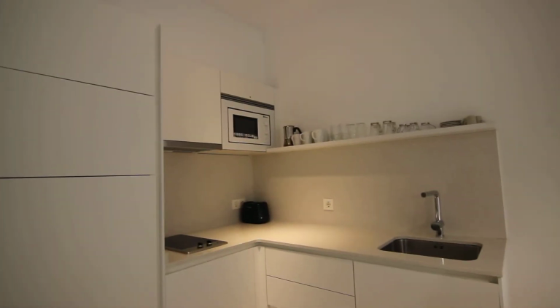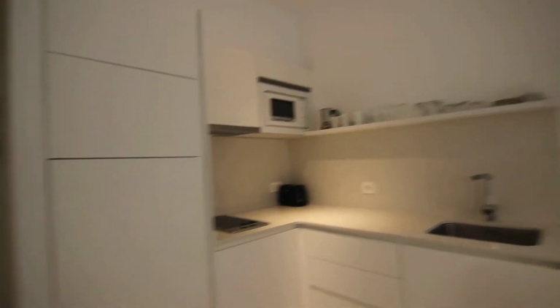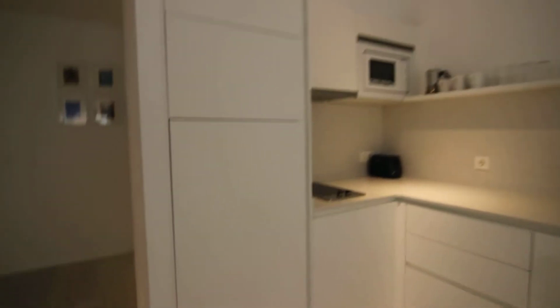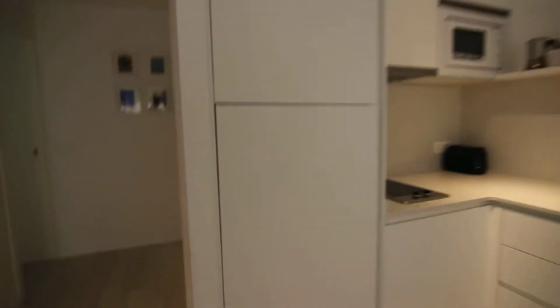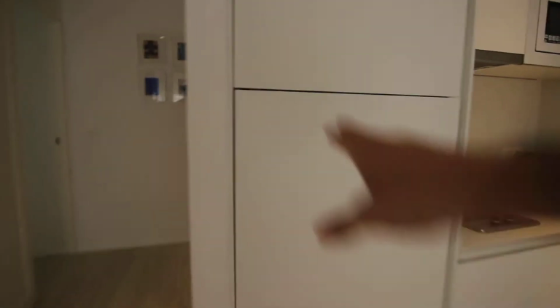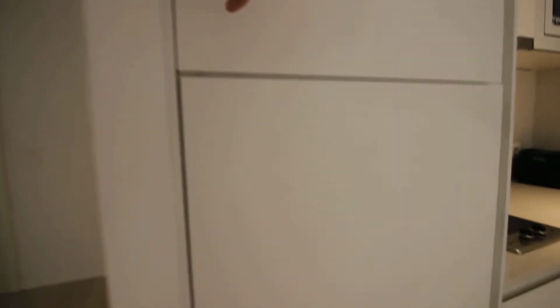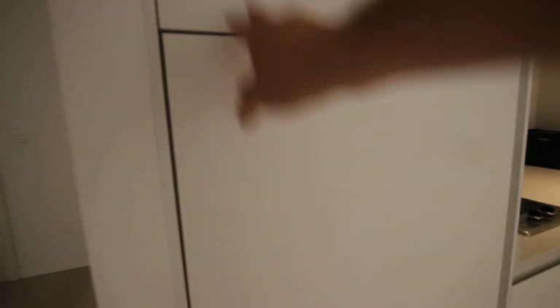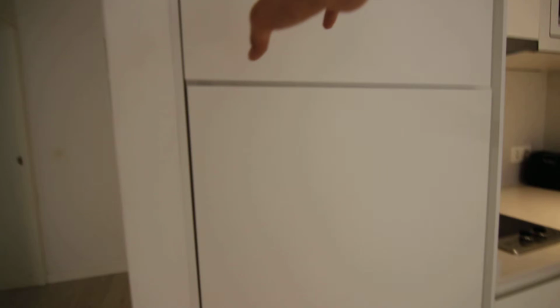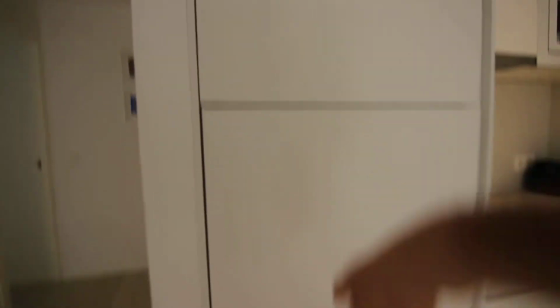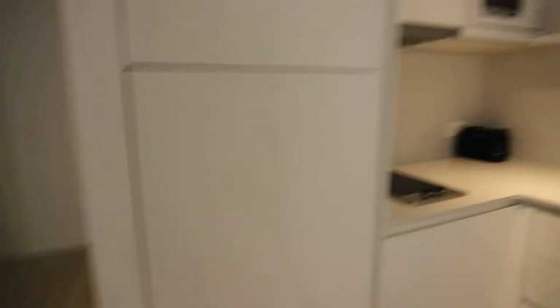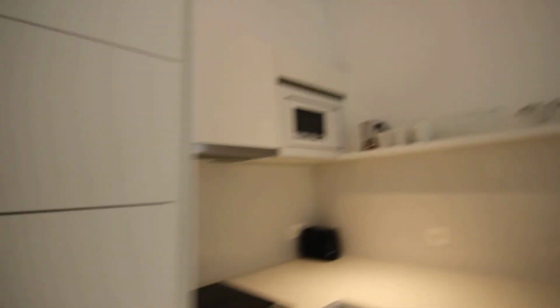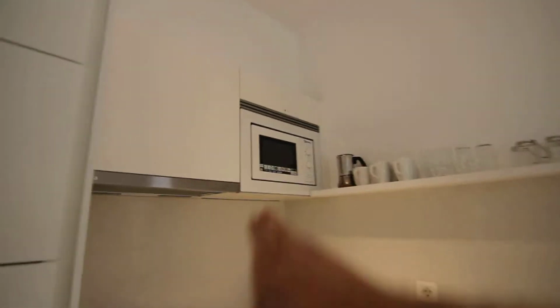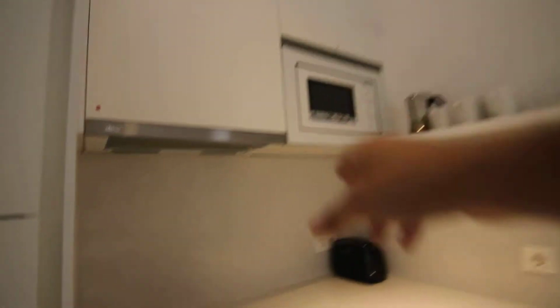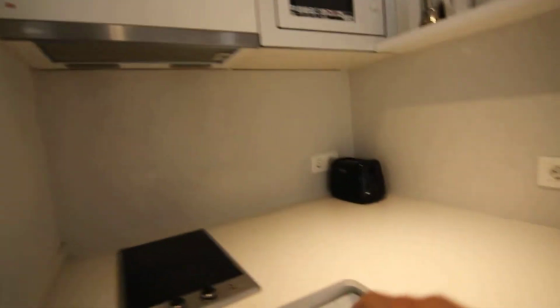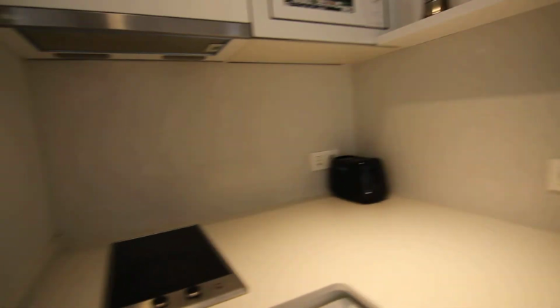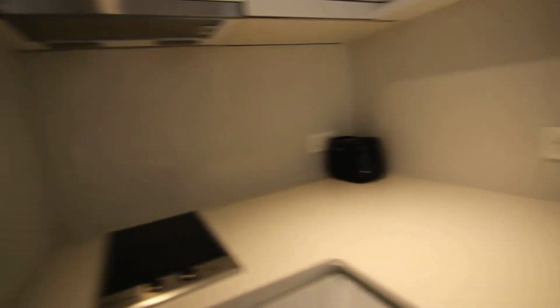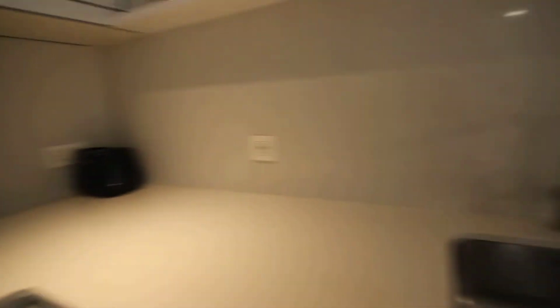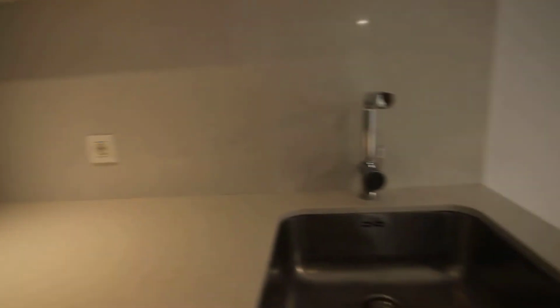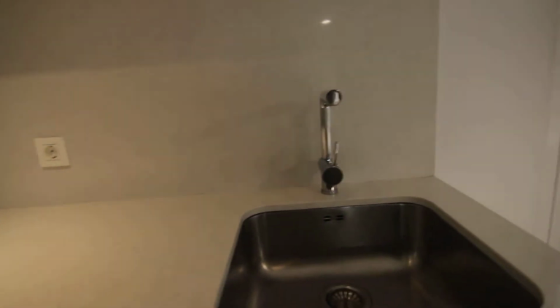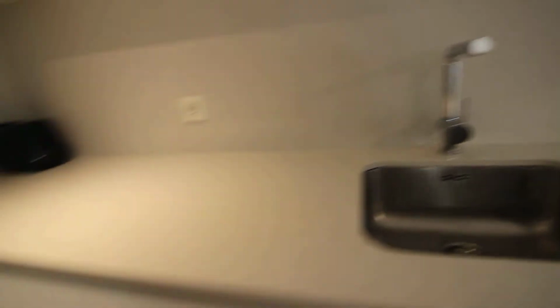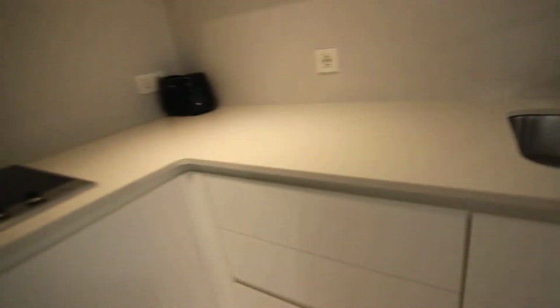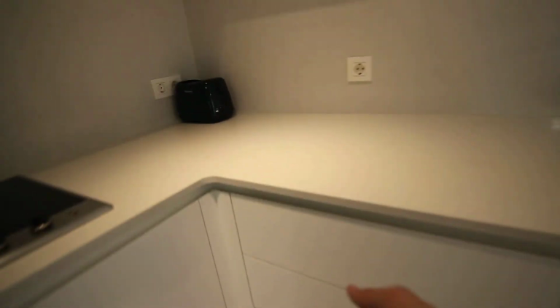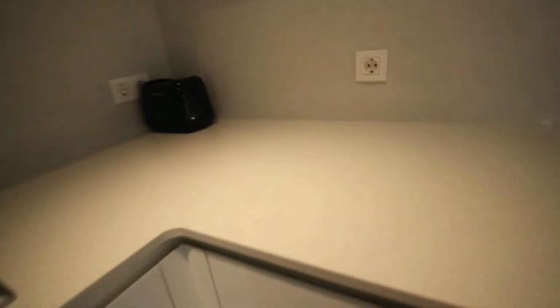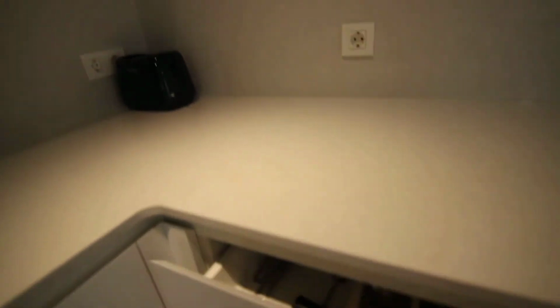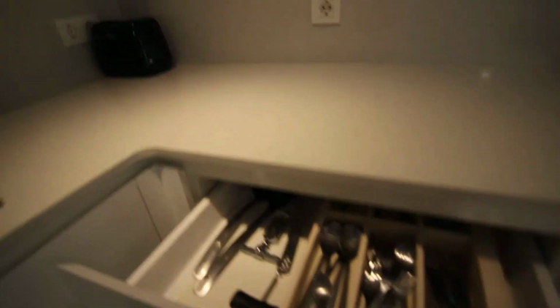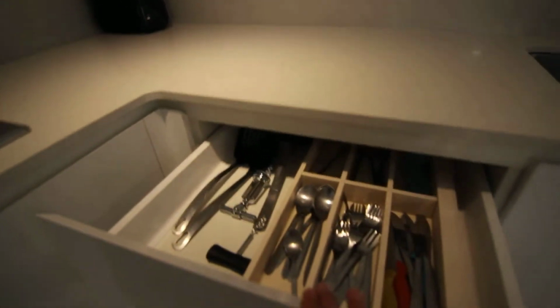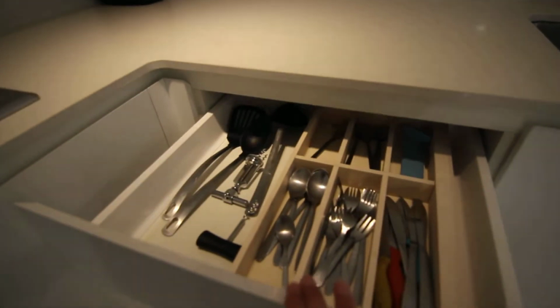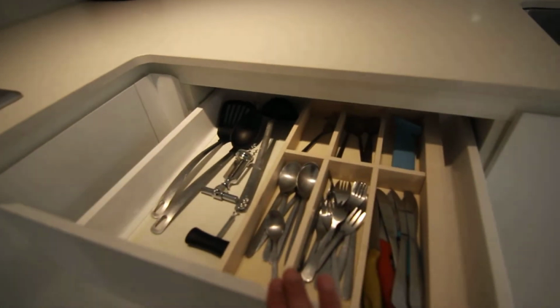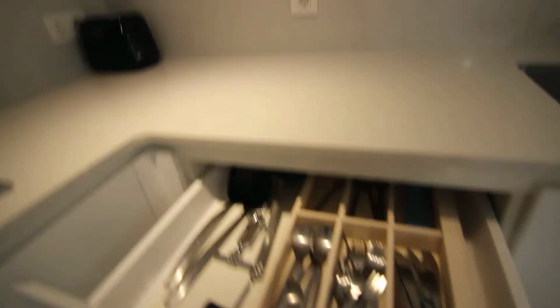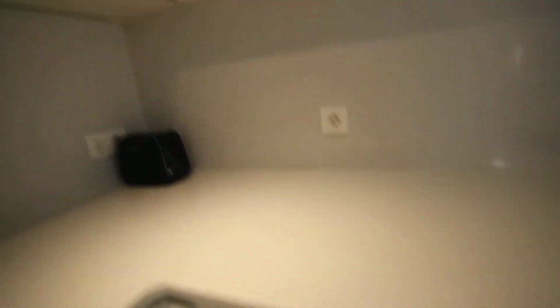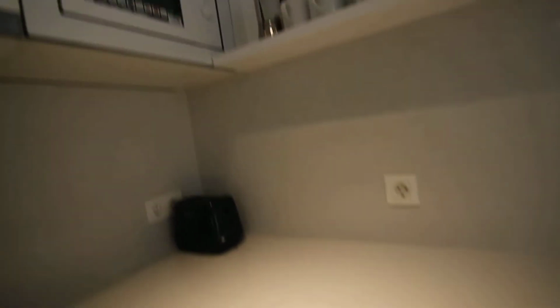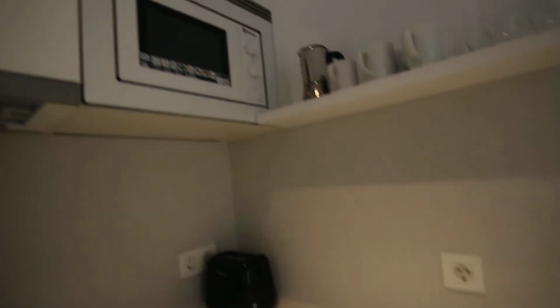It comes fully equipped. We have a fridge, a freezer, a microwave, and a sink. You don't need to bring anything else.